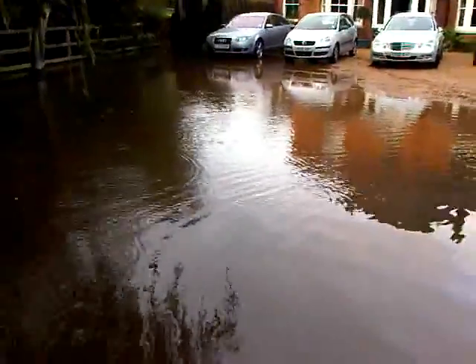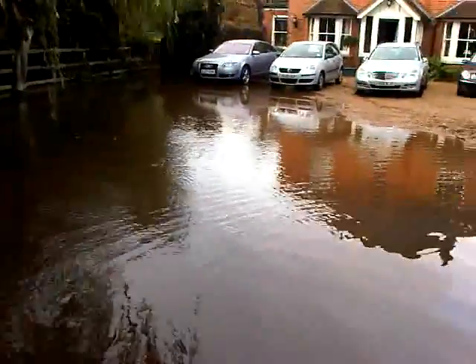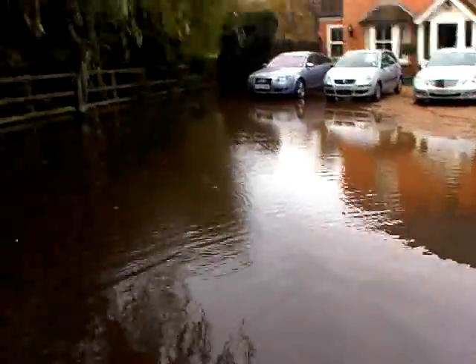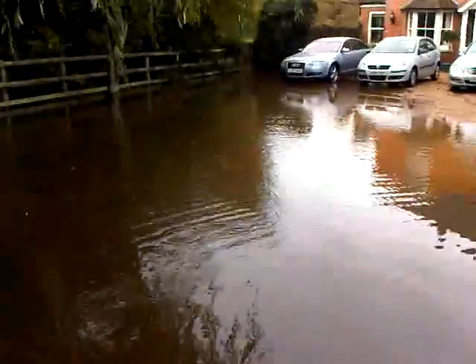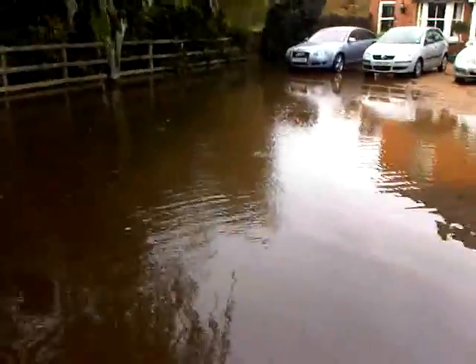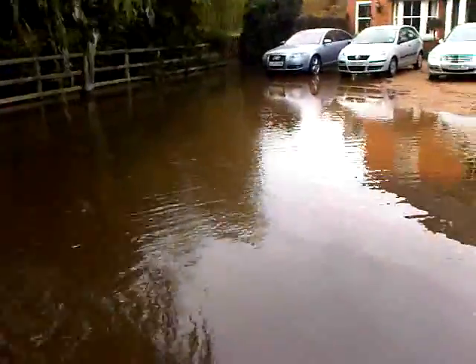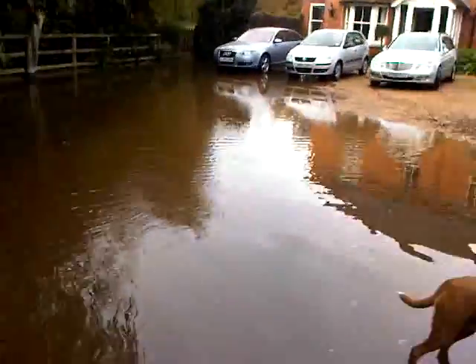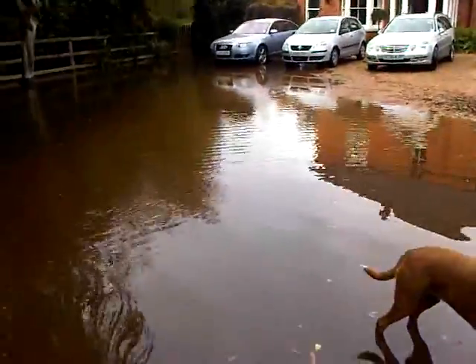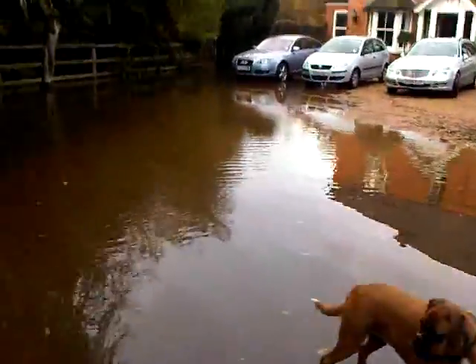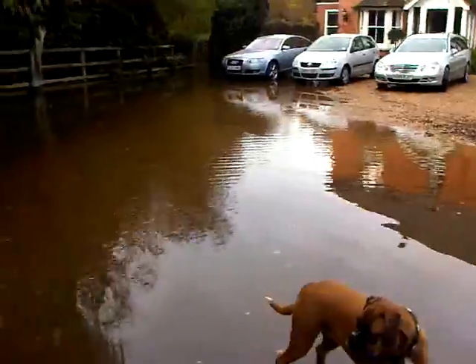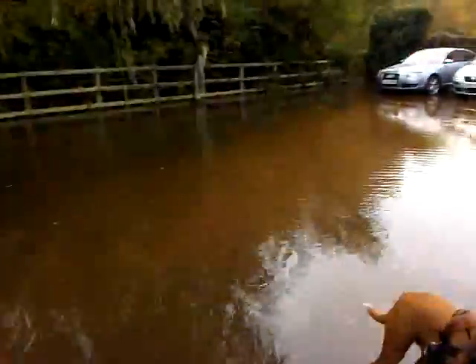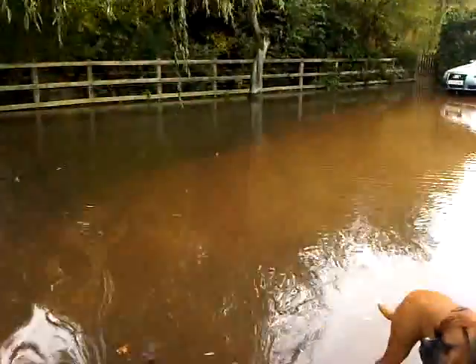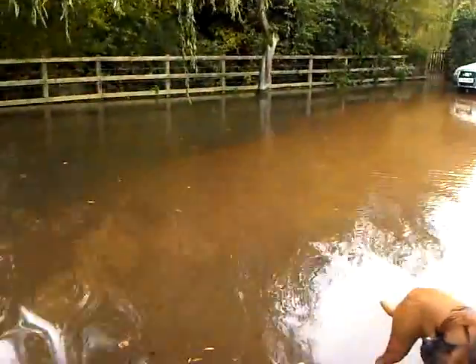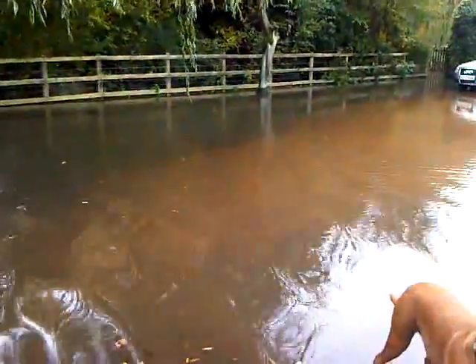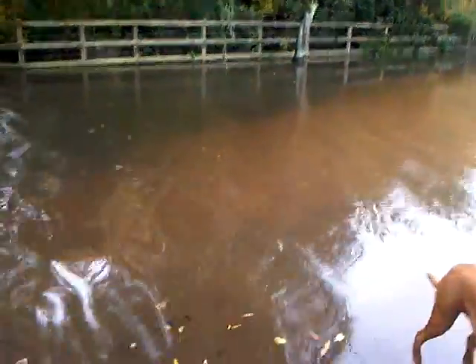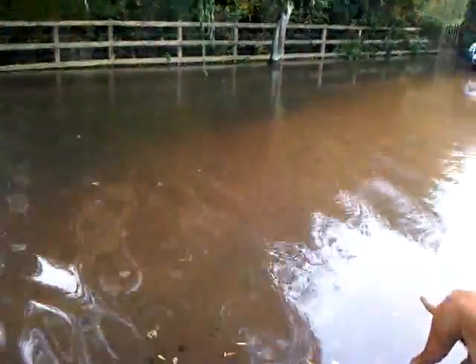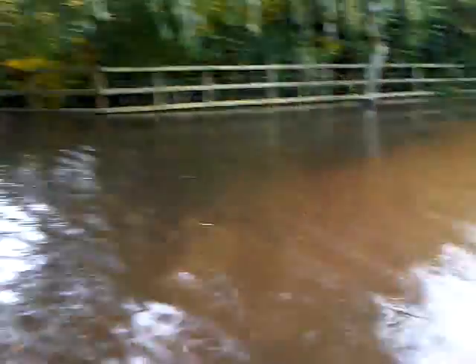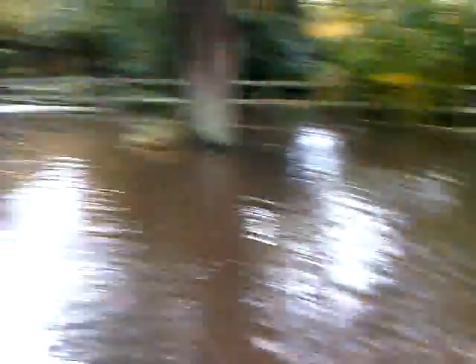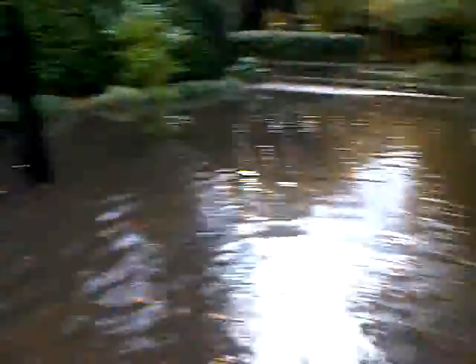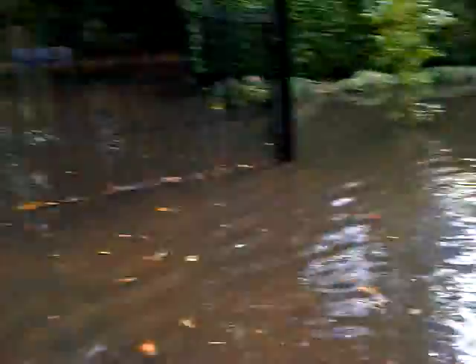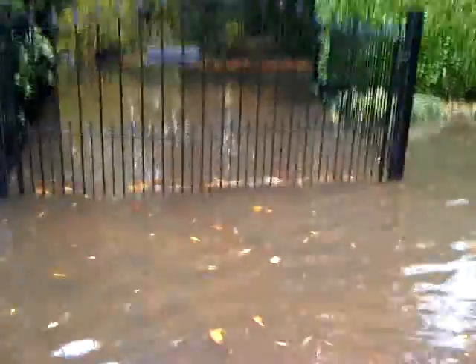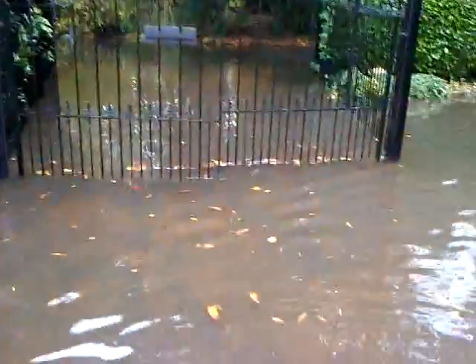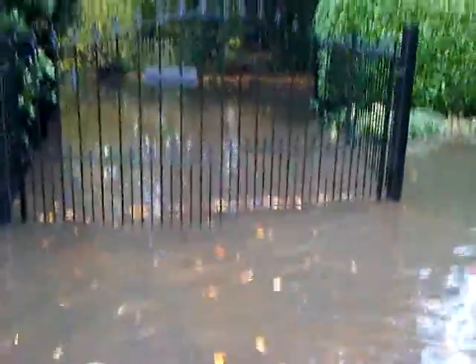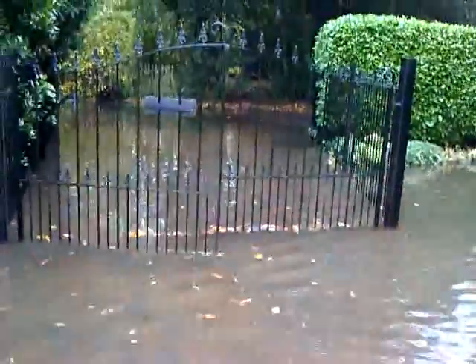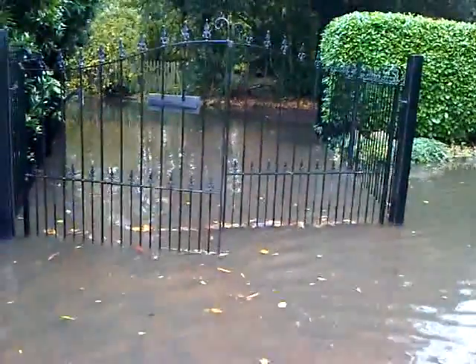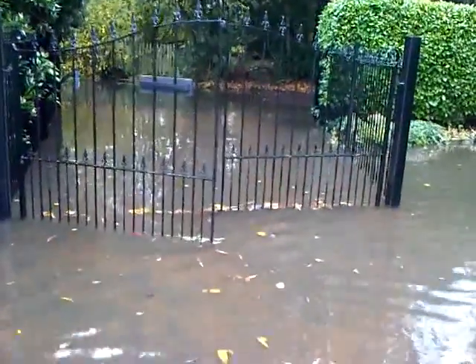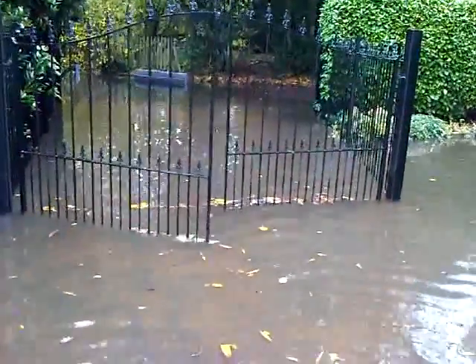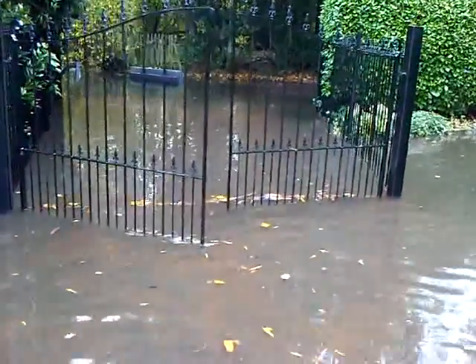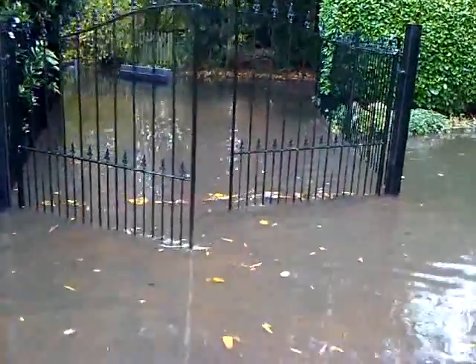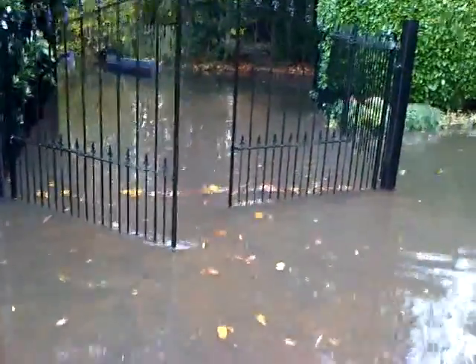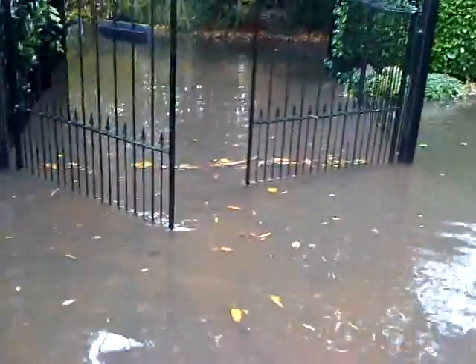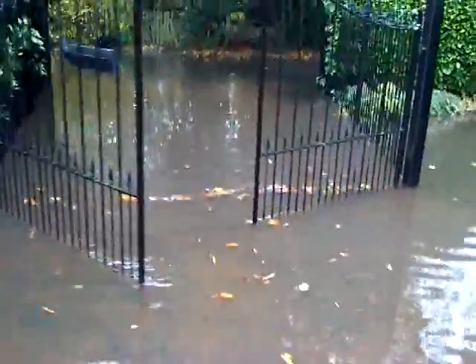What I'll do is have a quick look outside — I'm just going to open the gates, because I did ask him to make sure these would operate under these conditions, and sure enough, even with everything under the water, look at that — that's what you want, isn't it.